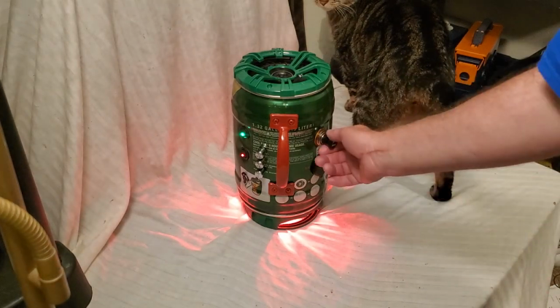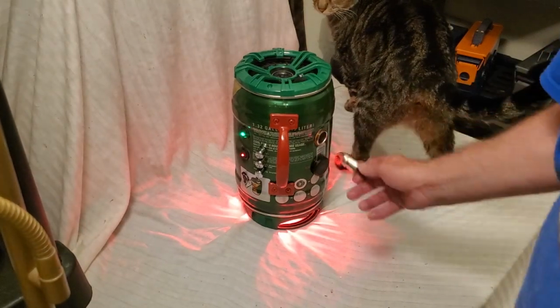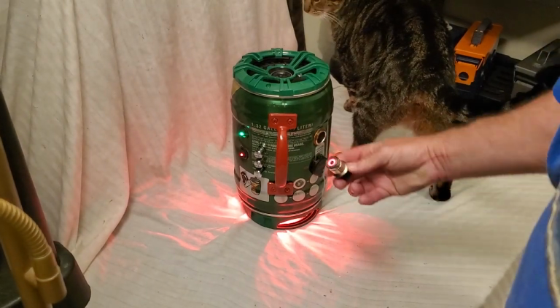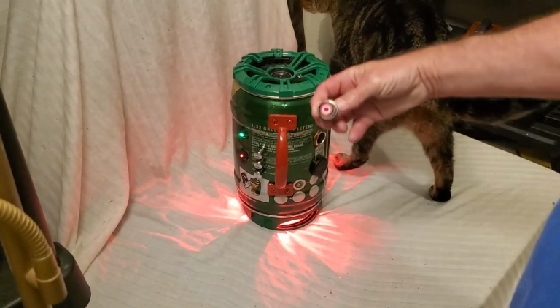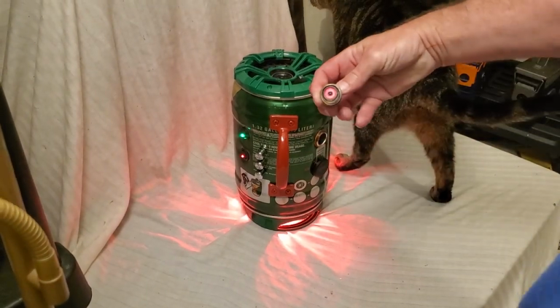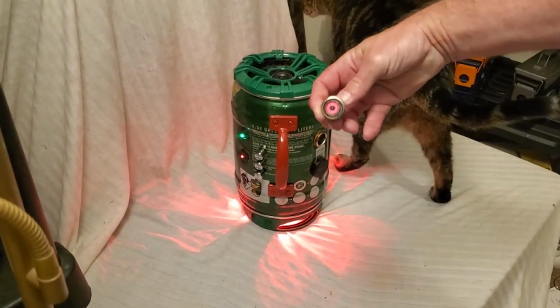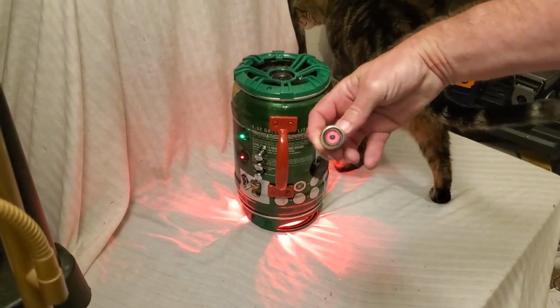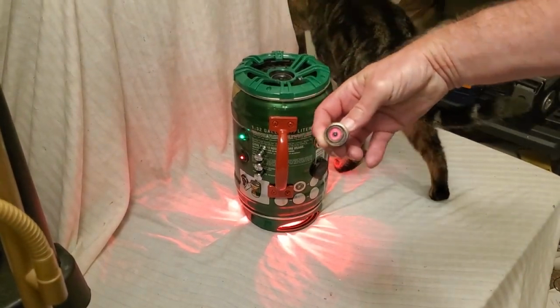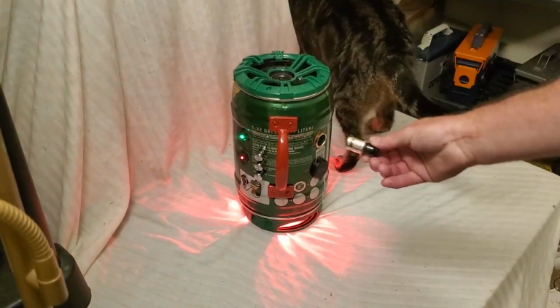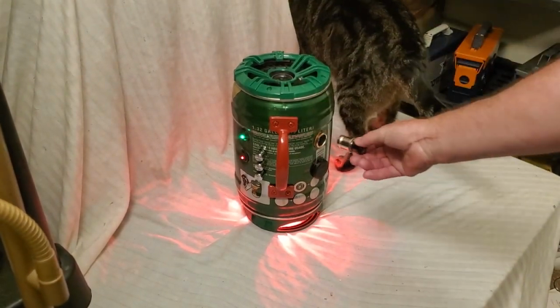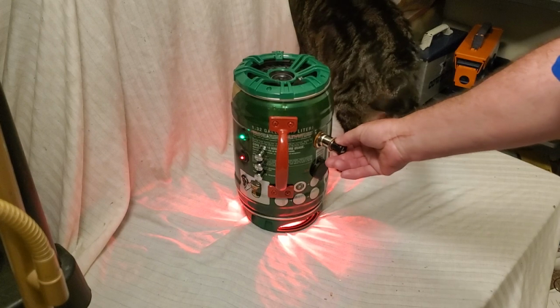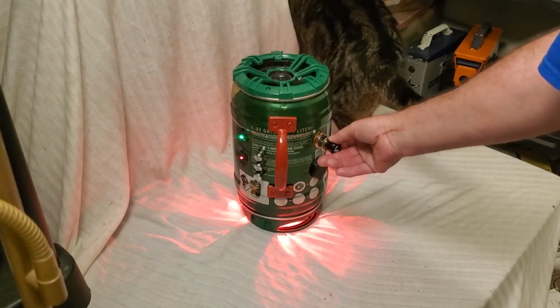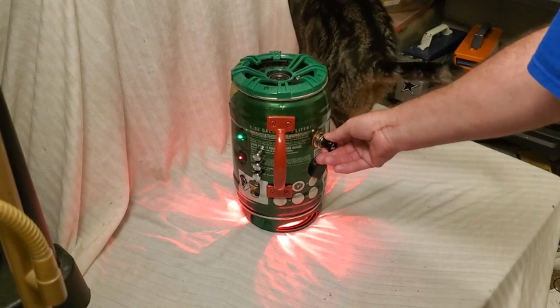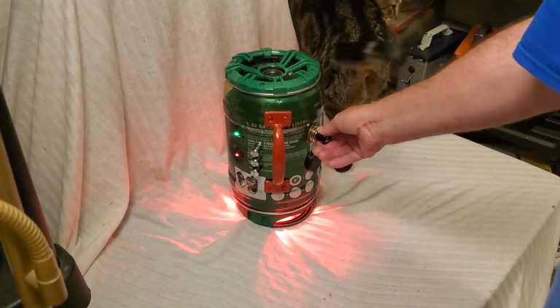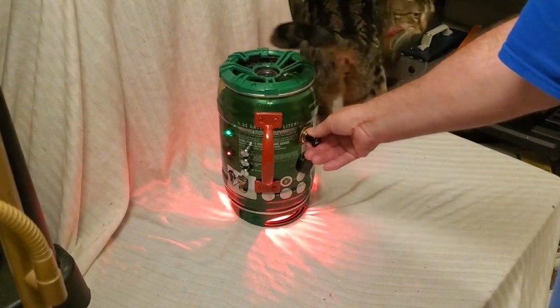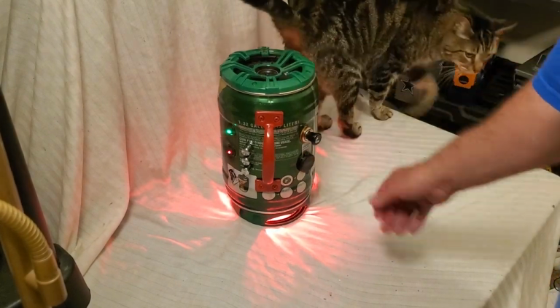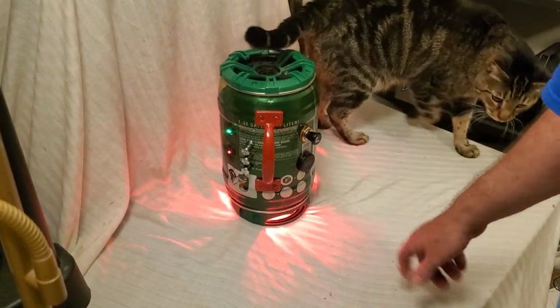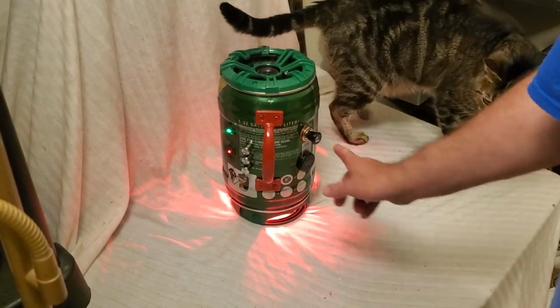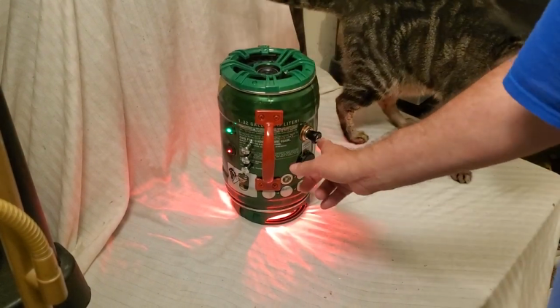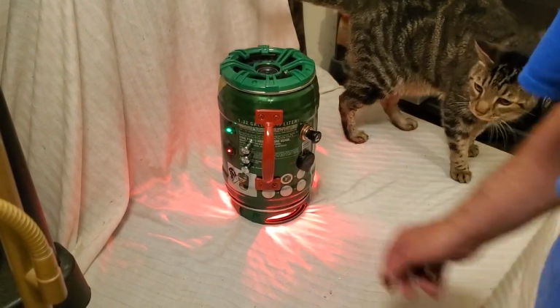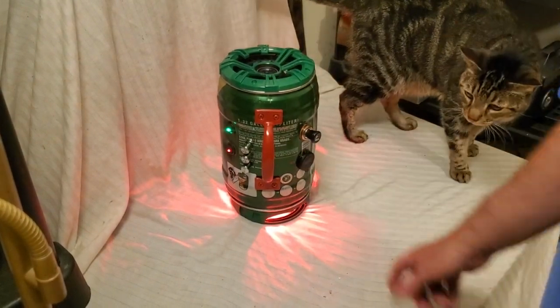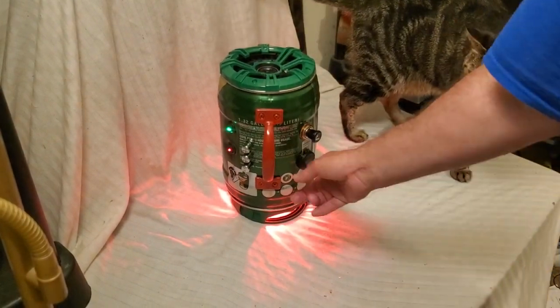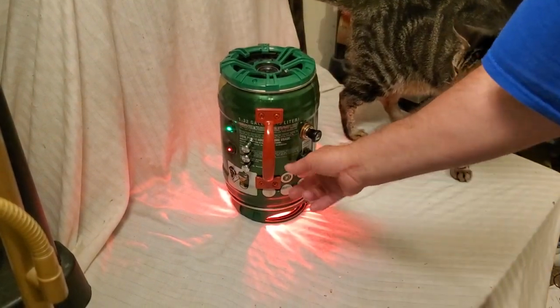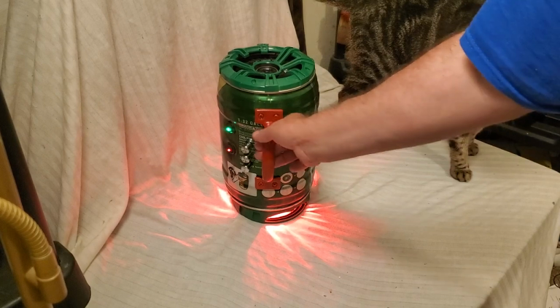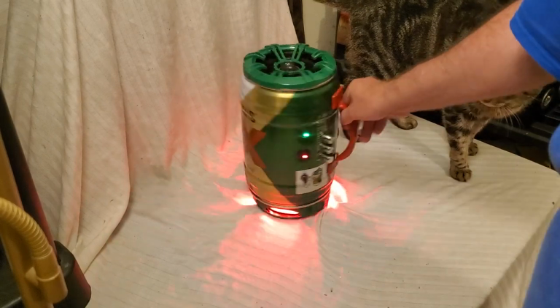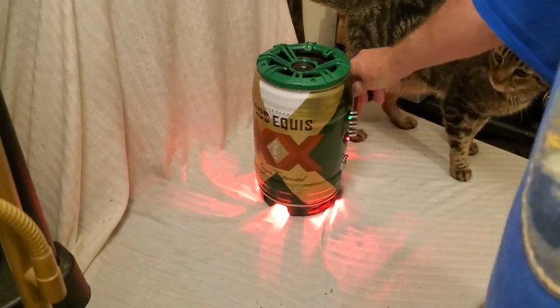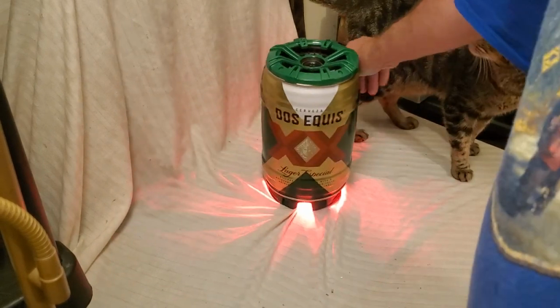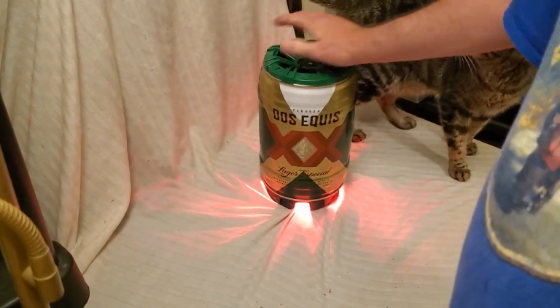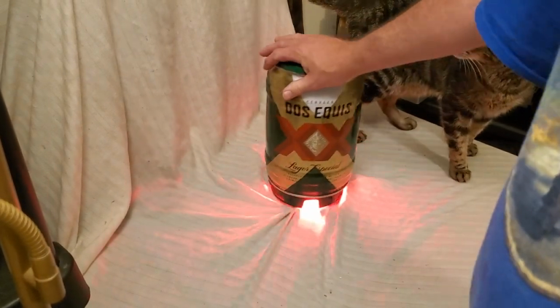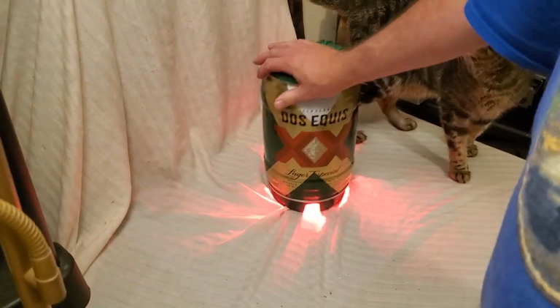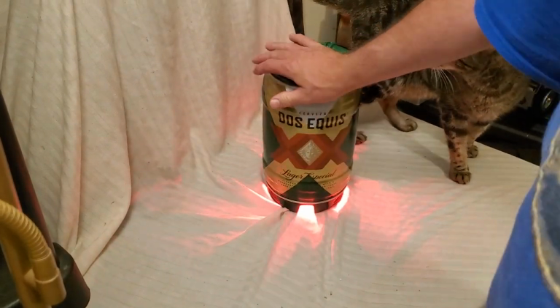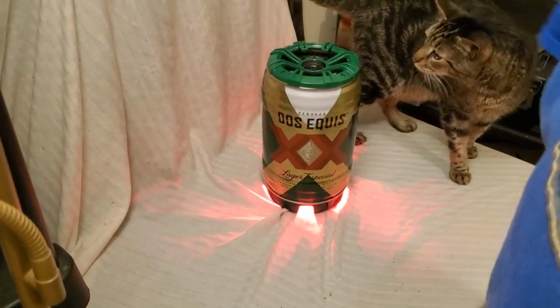There it goes — just popped out! You see the glowing red lights on the cigarette lighter. Isn't that cool? Just gotta make sure you push it in all the way. Here are our USB ports.